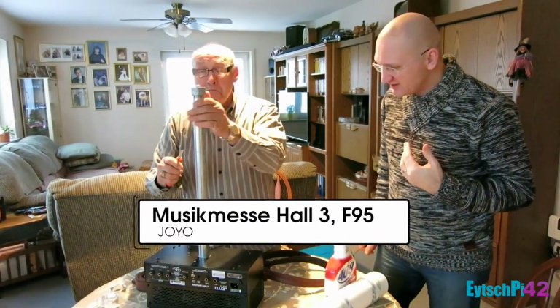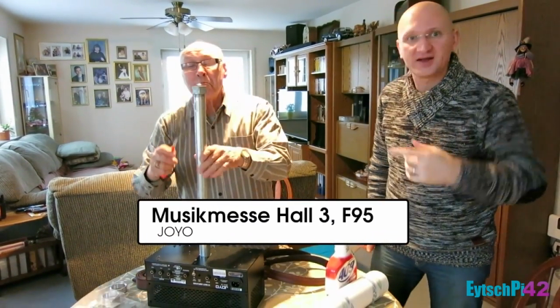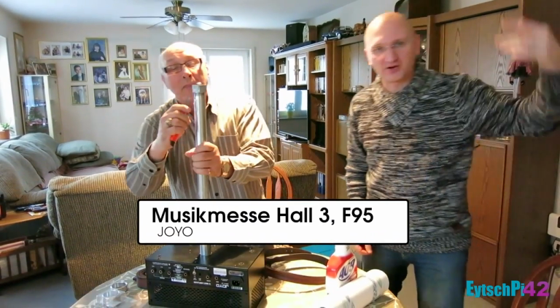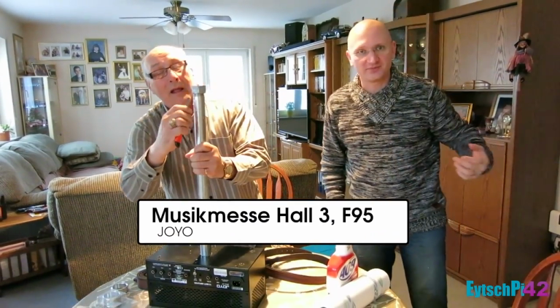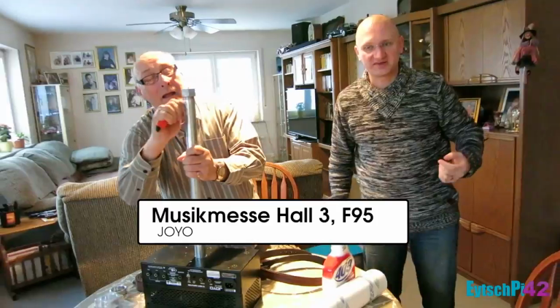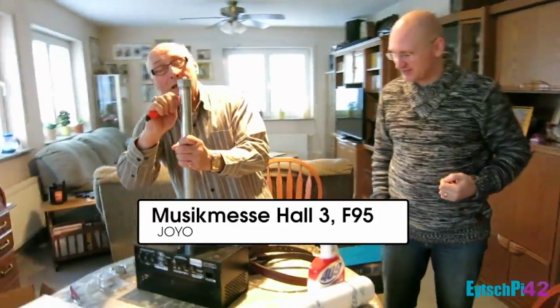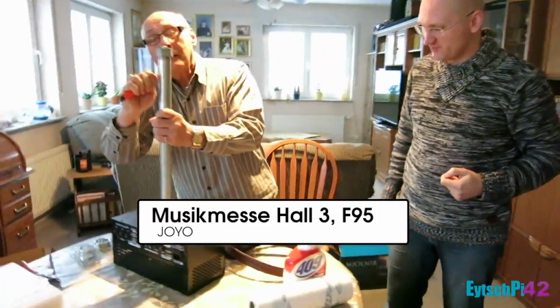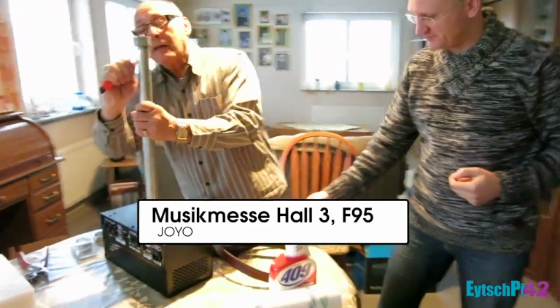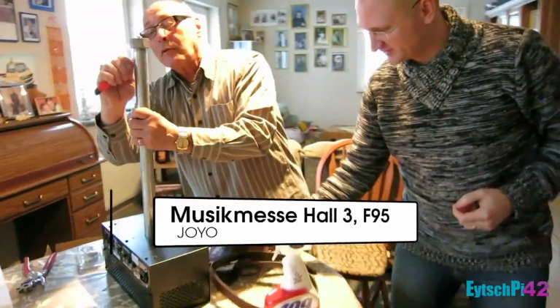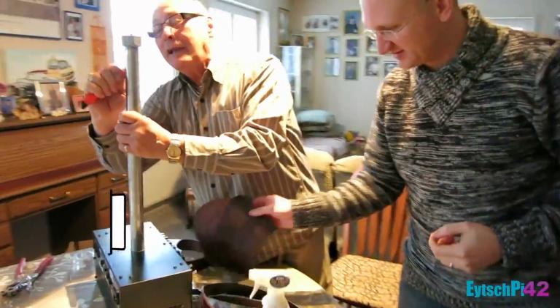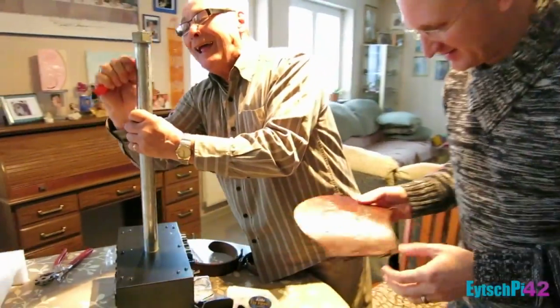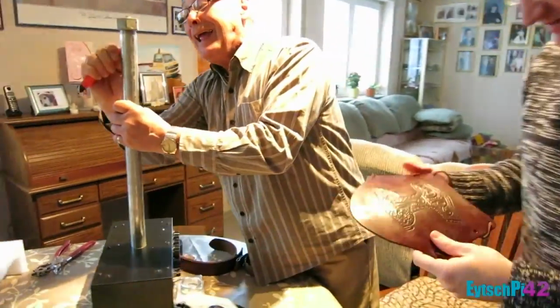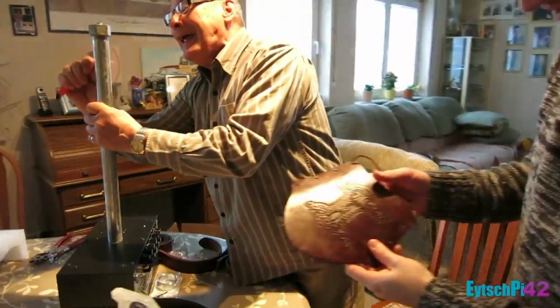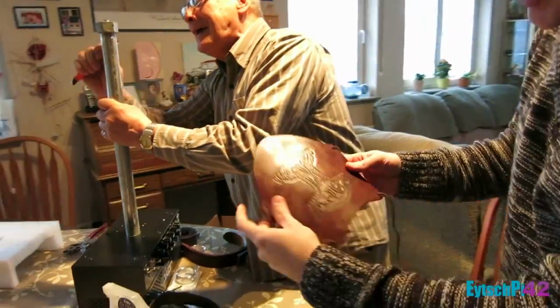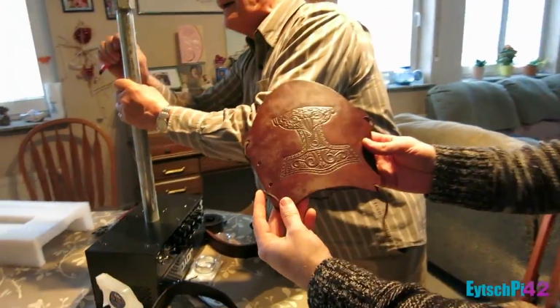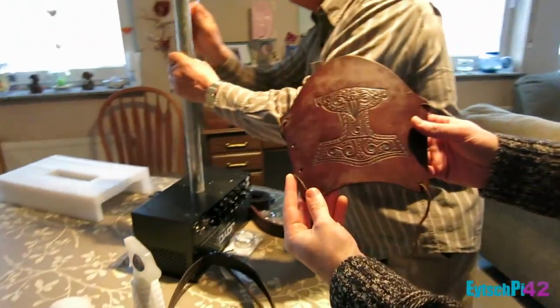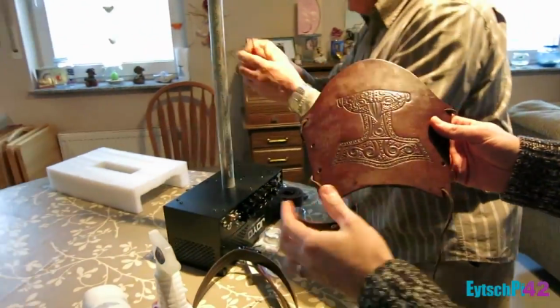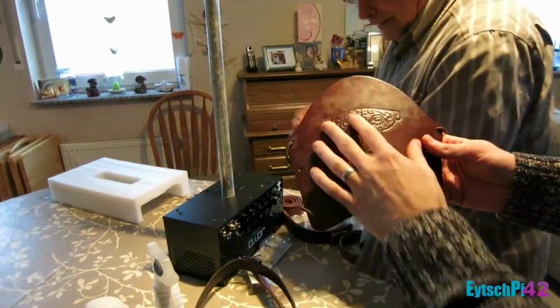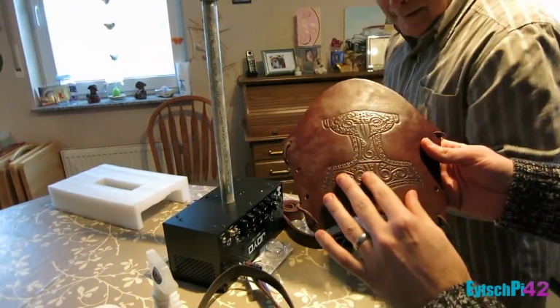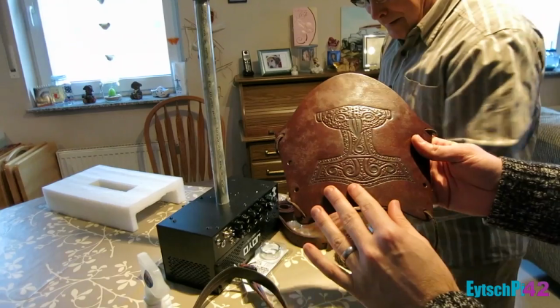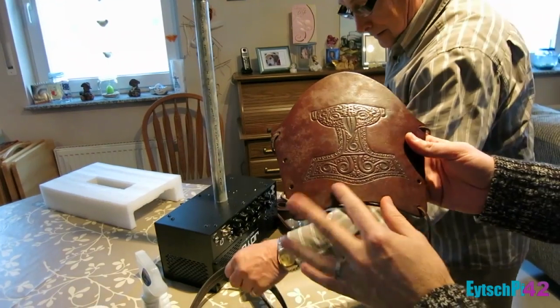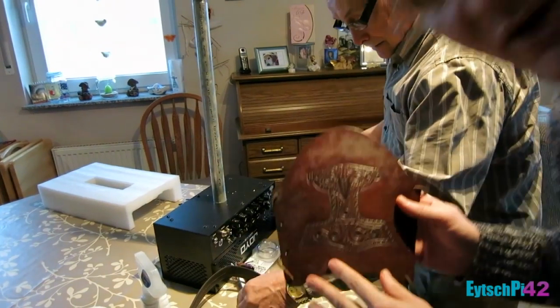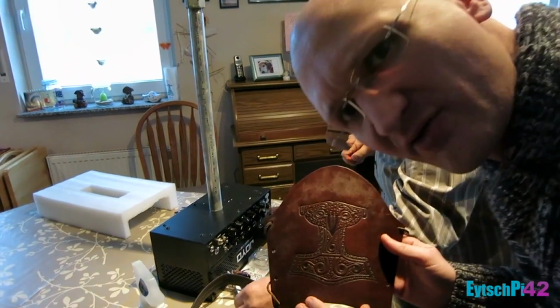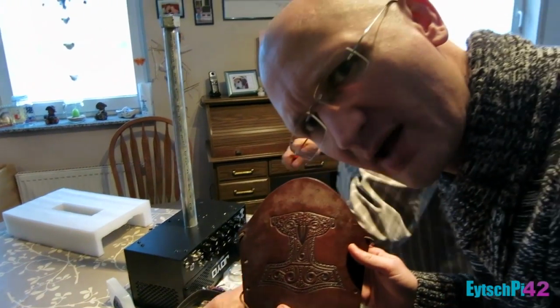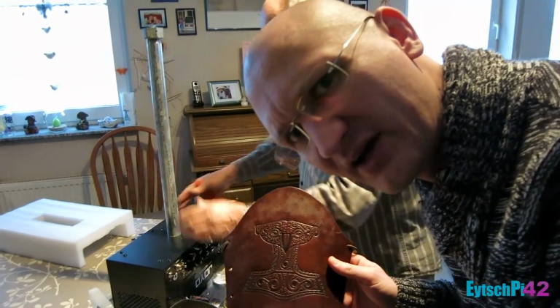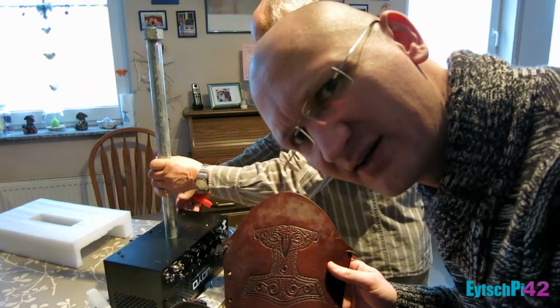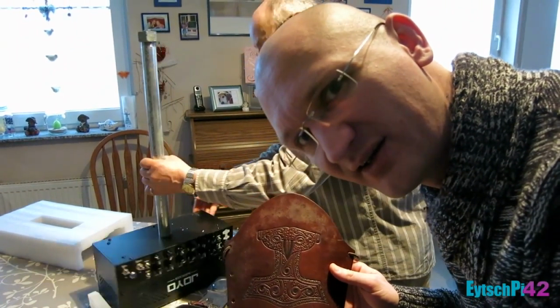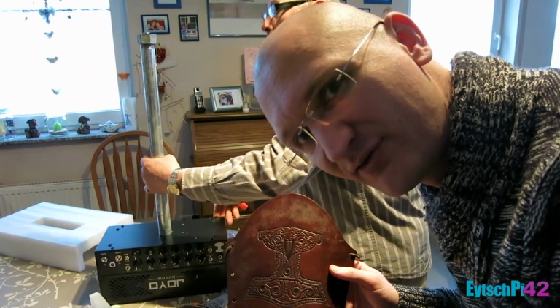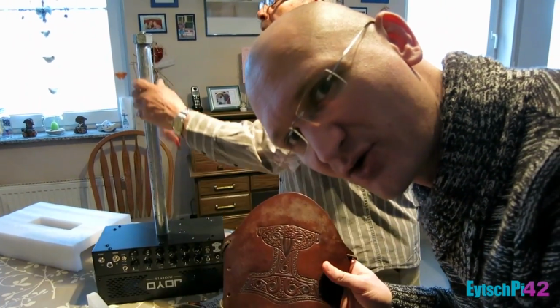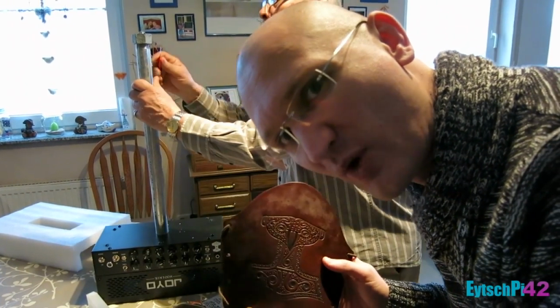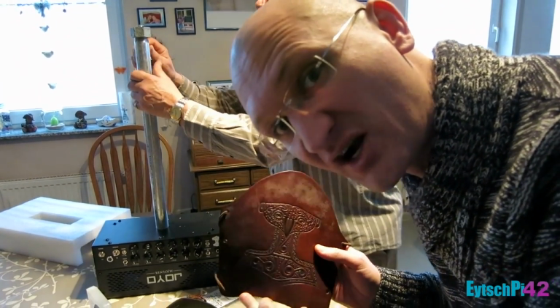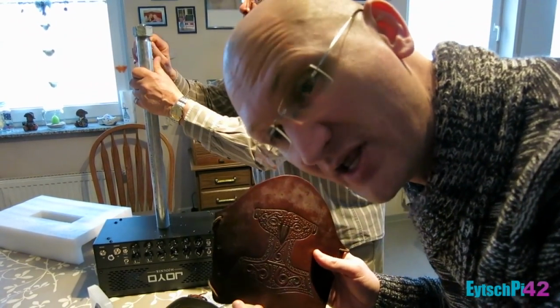So come around here, Mrs. Camera Lady. Can you see this? Mjölnir. You know Mjölnir is Thor's hammer, right? If you don't know this, why the fuck are you here?